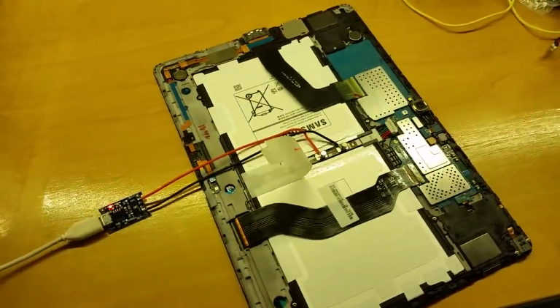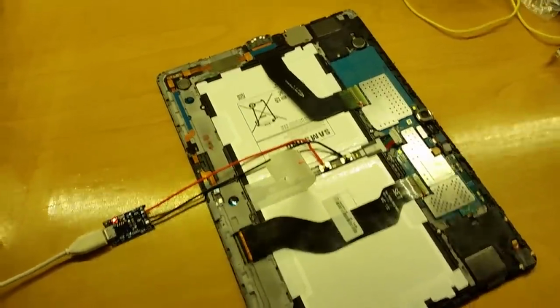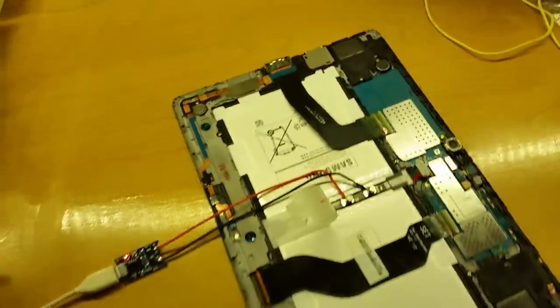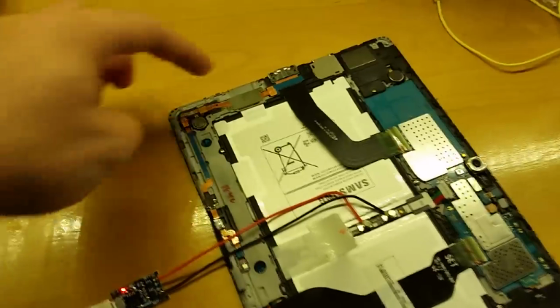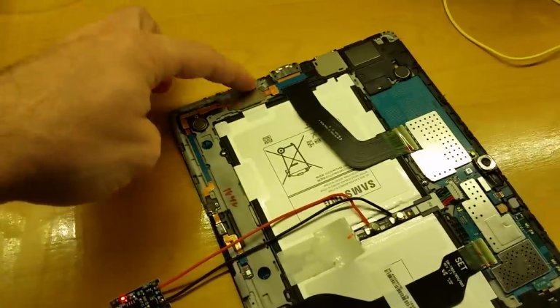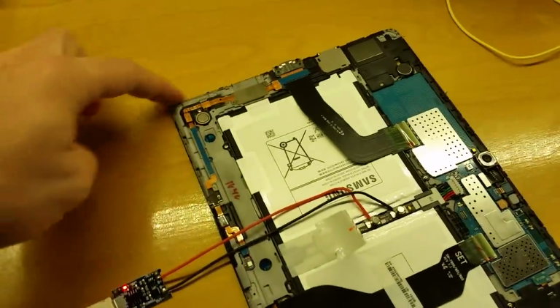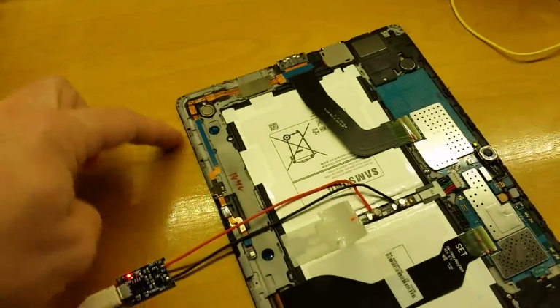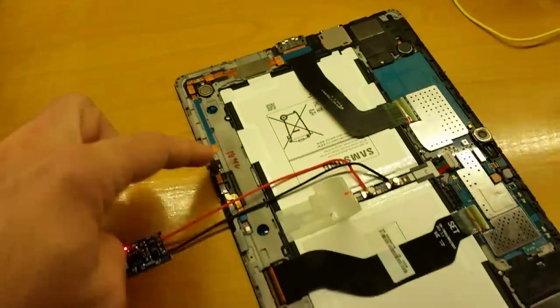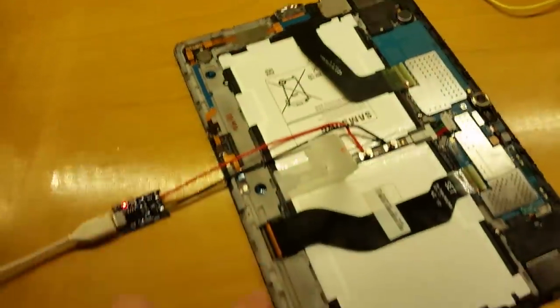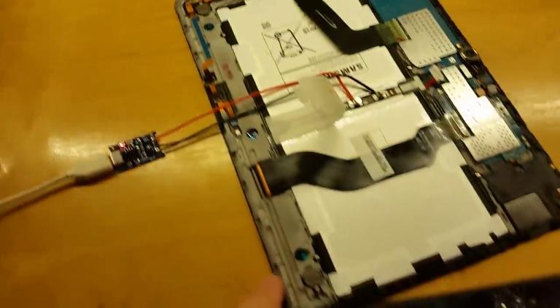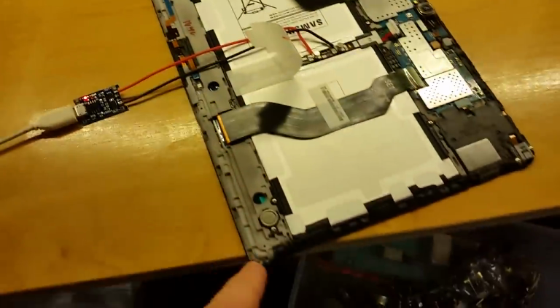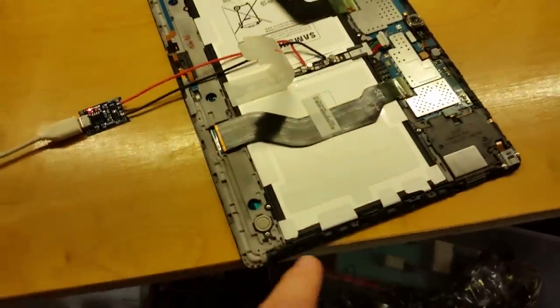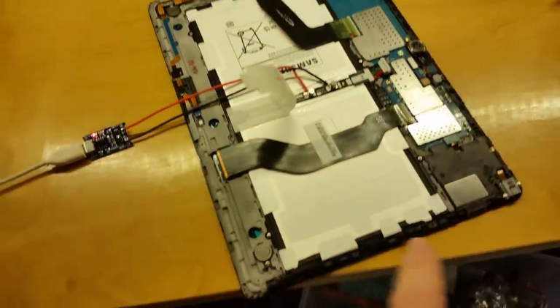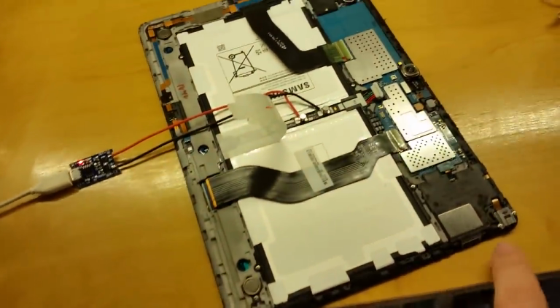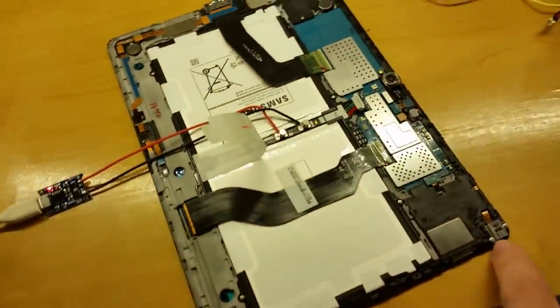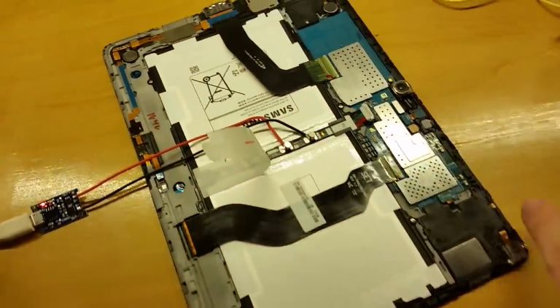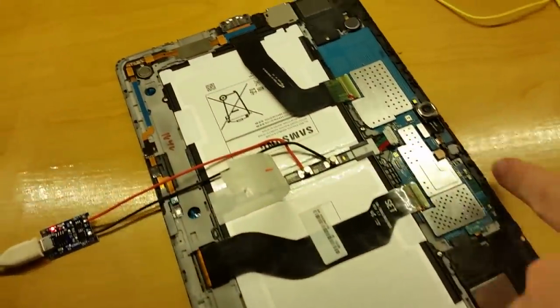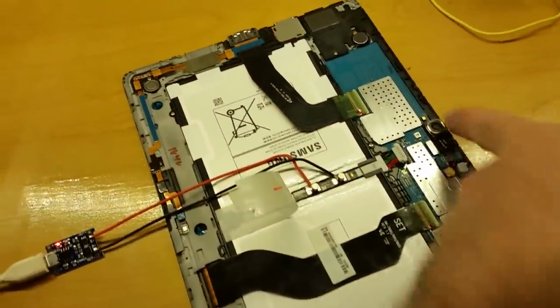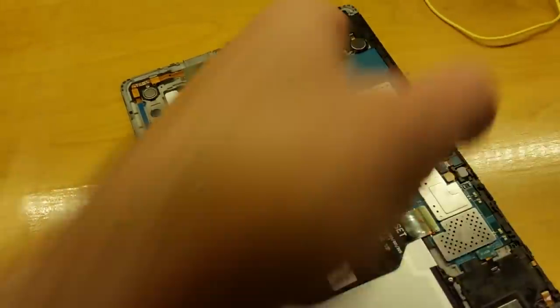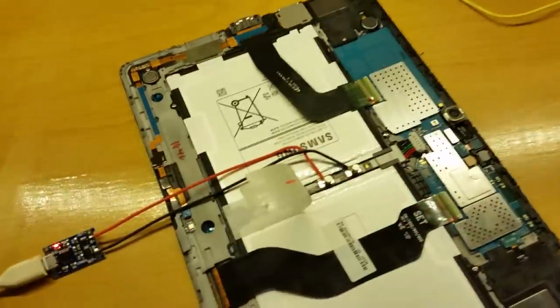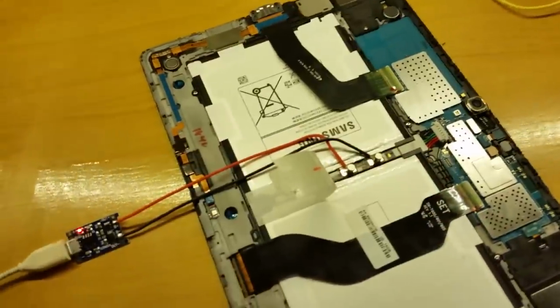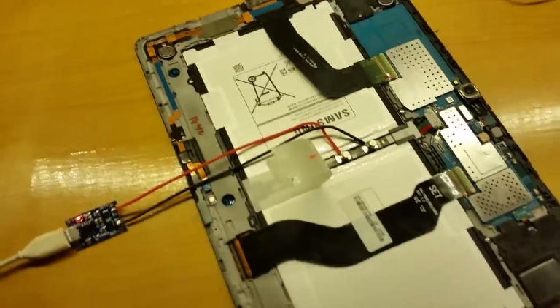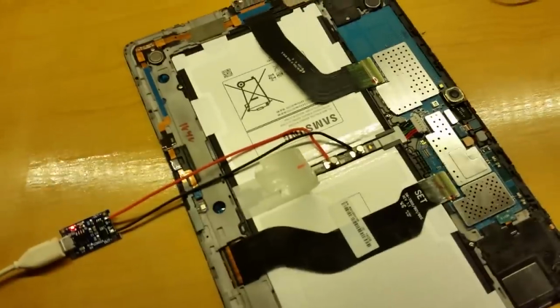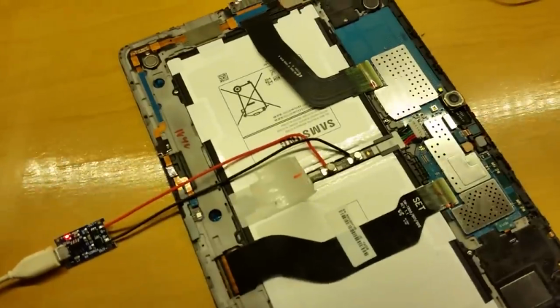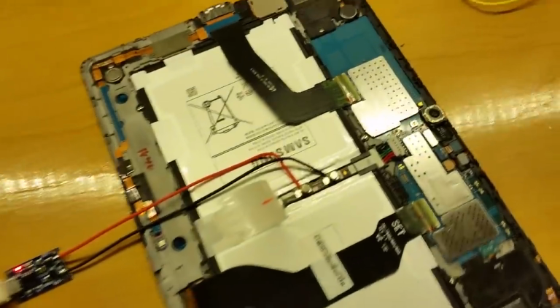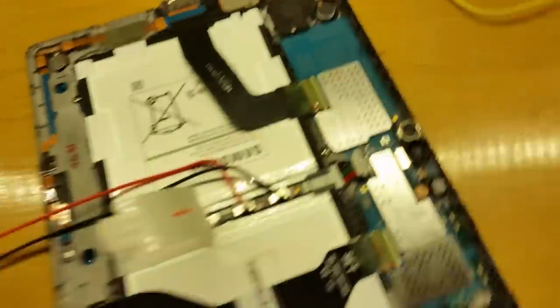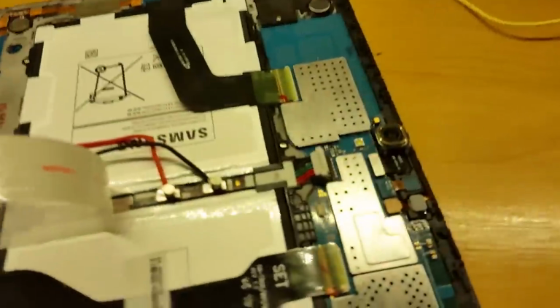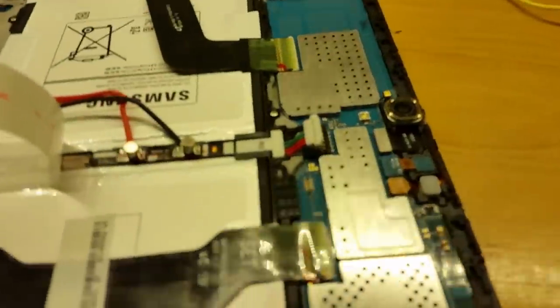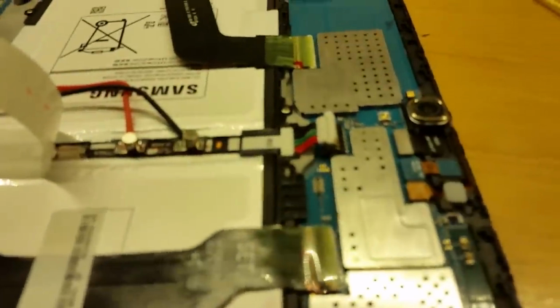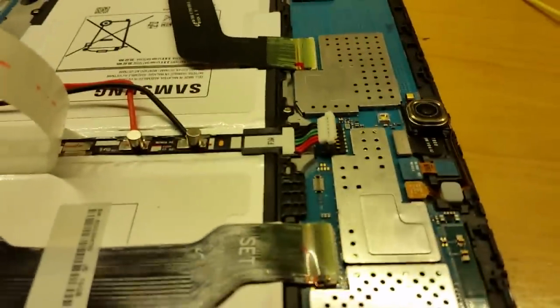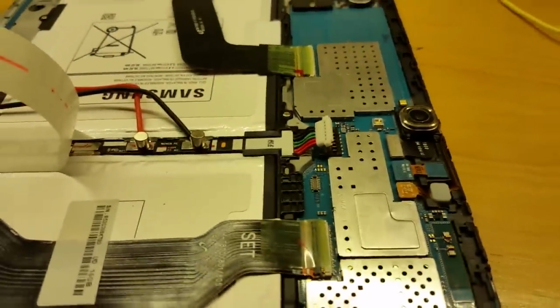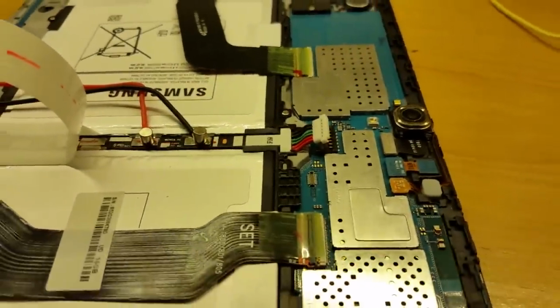After a bunch of work prying it open — there are tons of snaps to get the cover off — you can watch other YouTube videos on how to take off the cover. Once you get it open, you can pry off this little battery connector here.